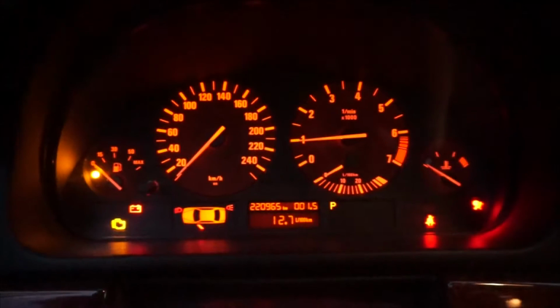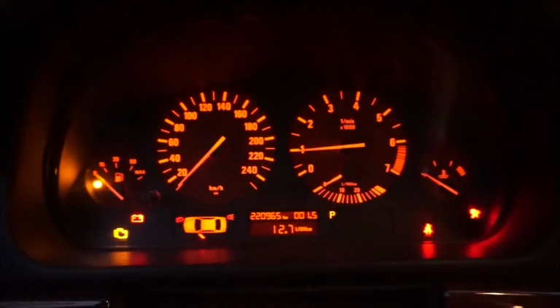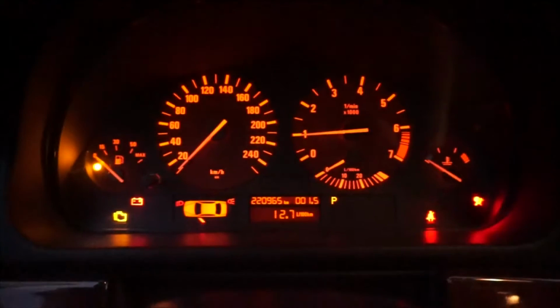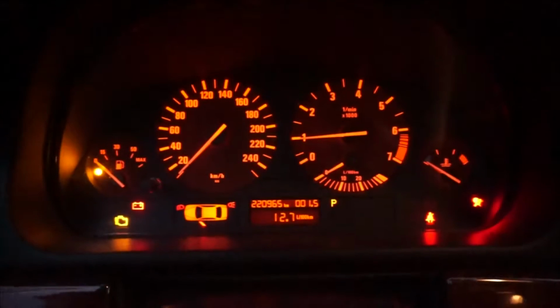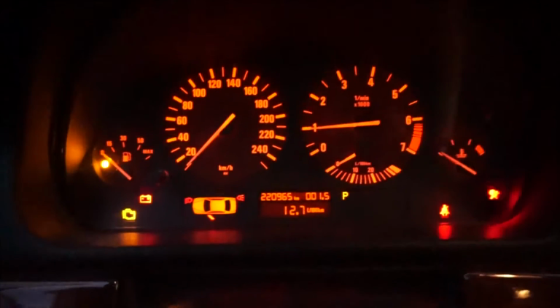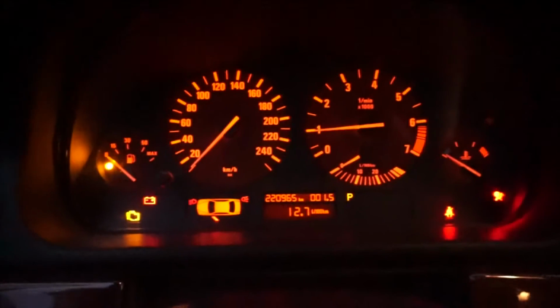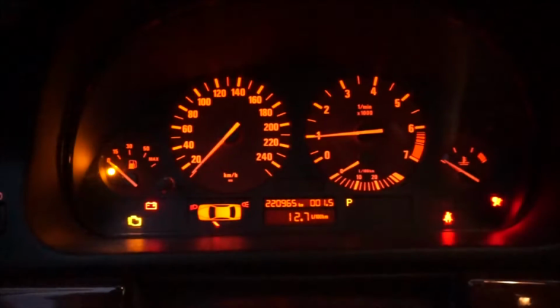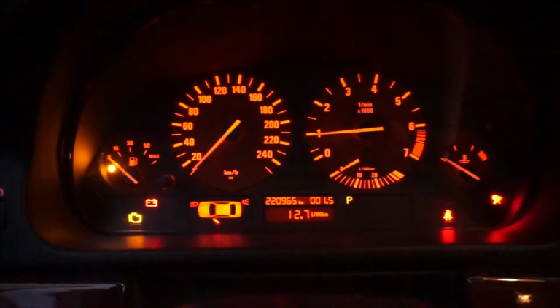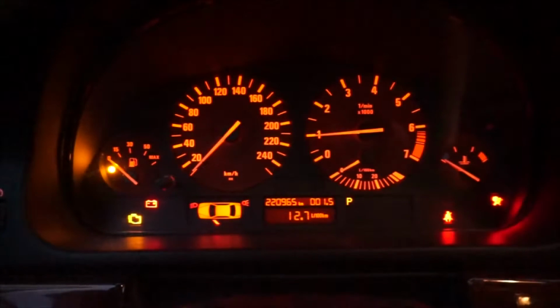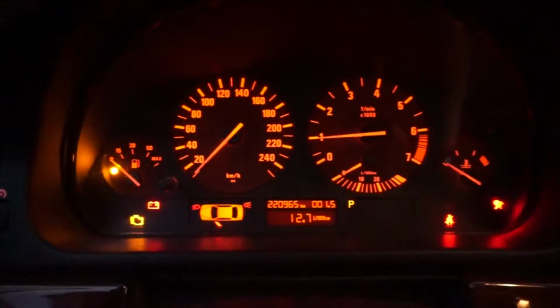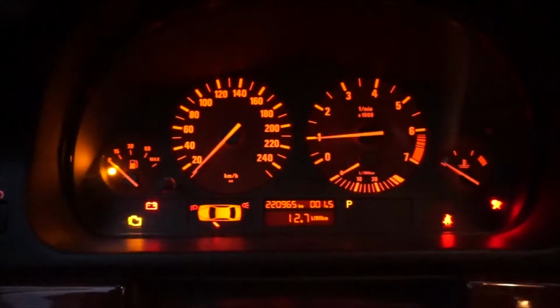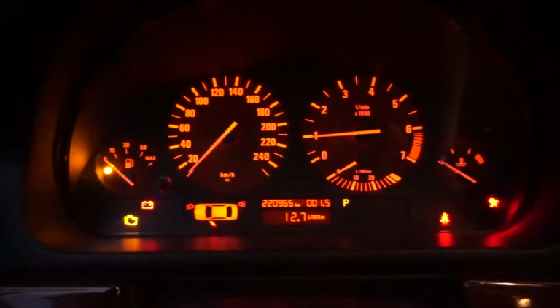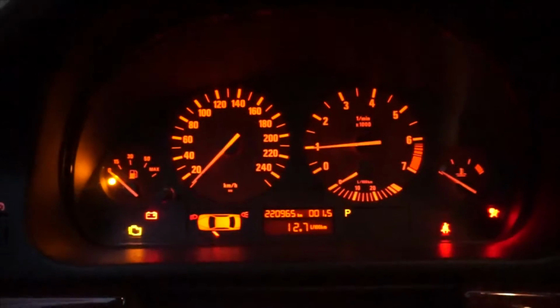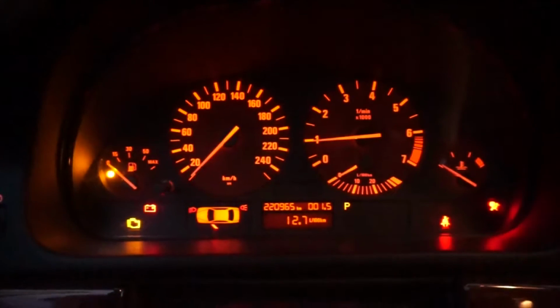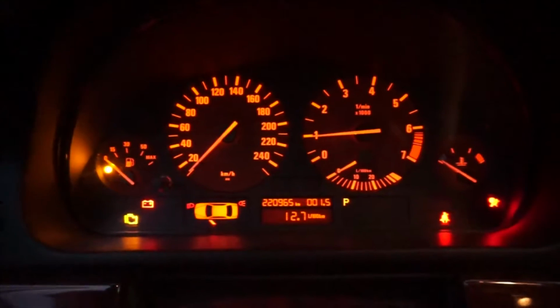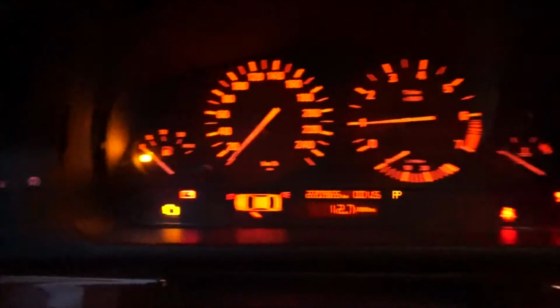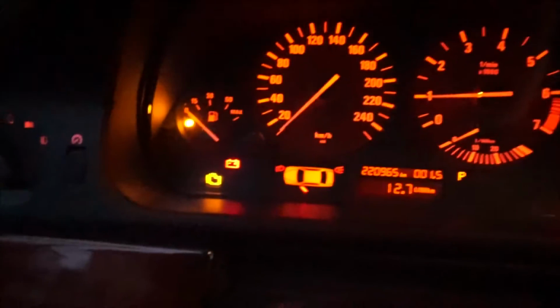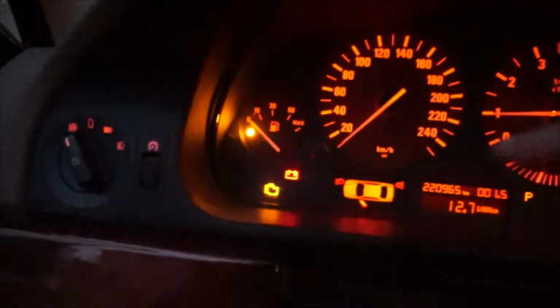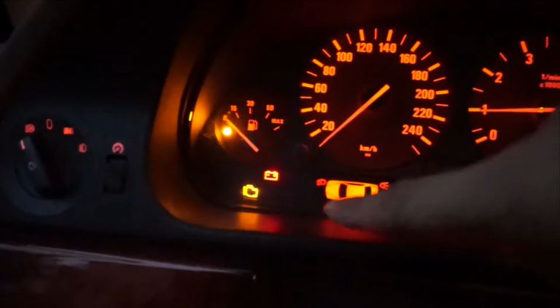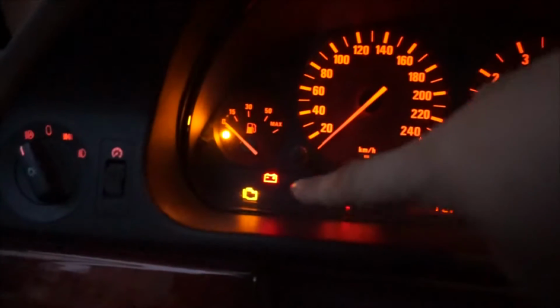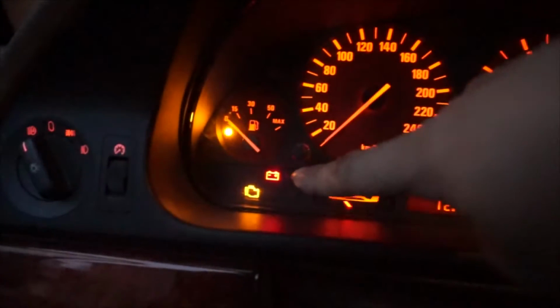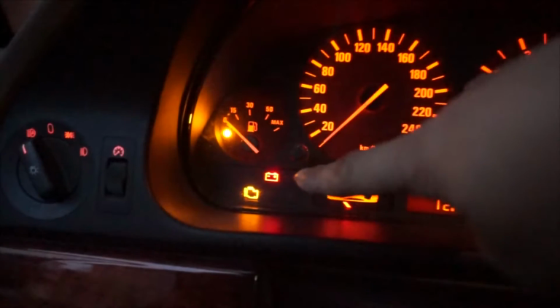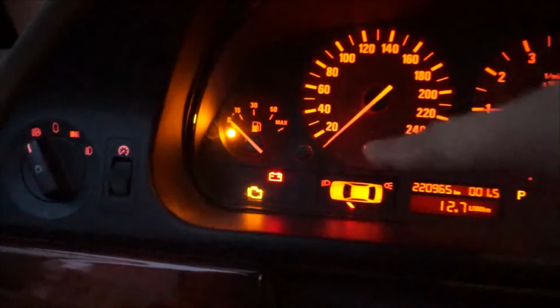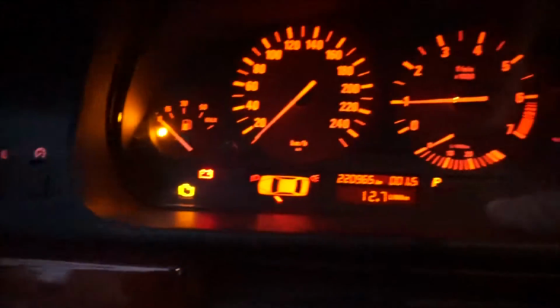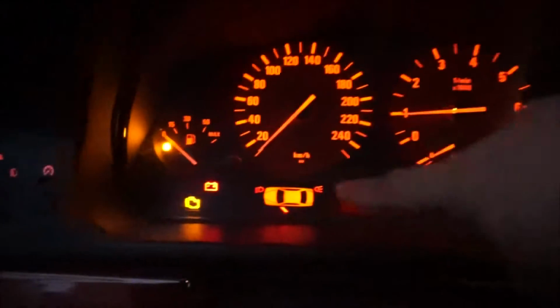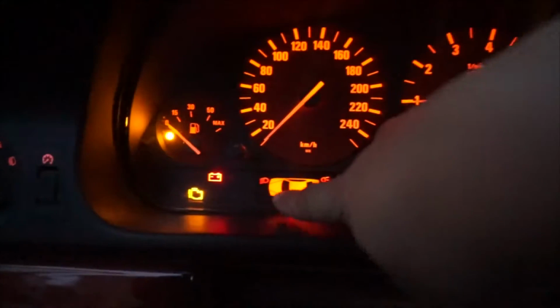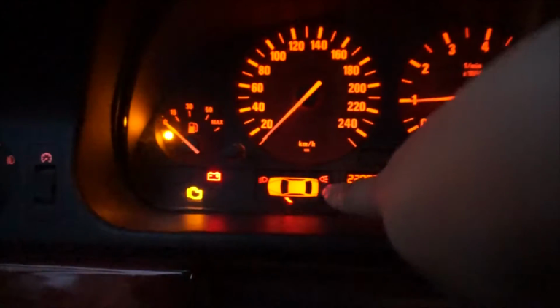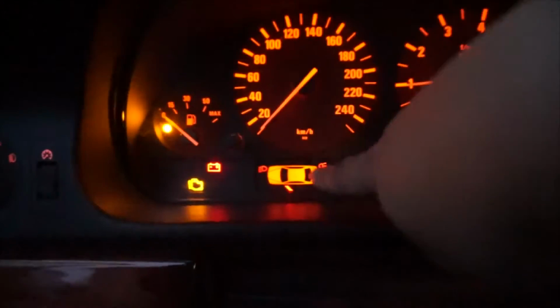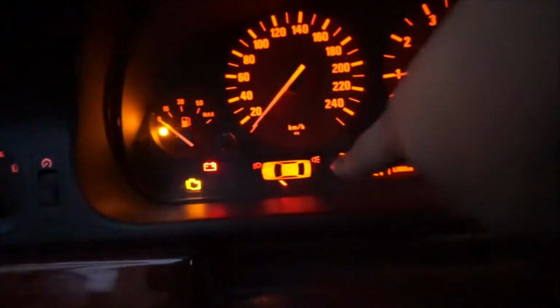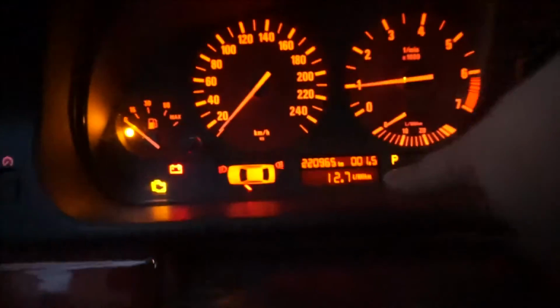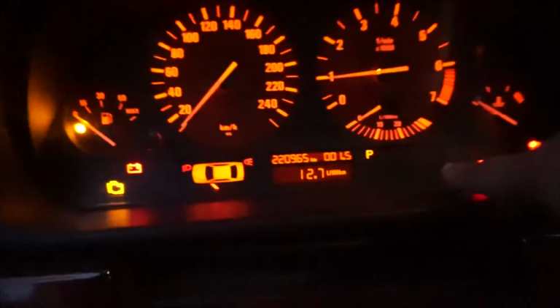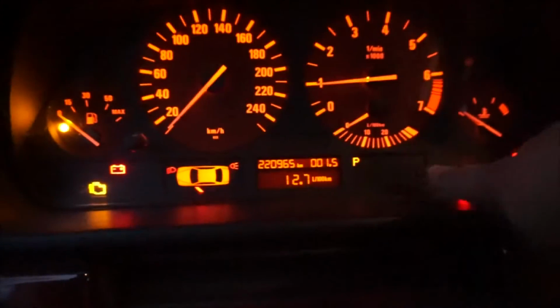Hey YouTube! How's it going? Today I'm just going to share with you guys quickly something on the BMW E39. As you can see there's a check engine, there's a battery light as well, and then there's tons of other stuff which is wrong with the car.